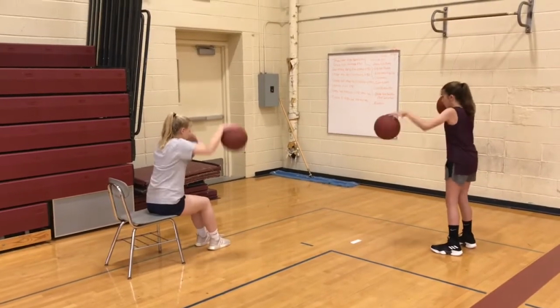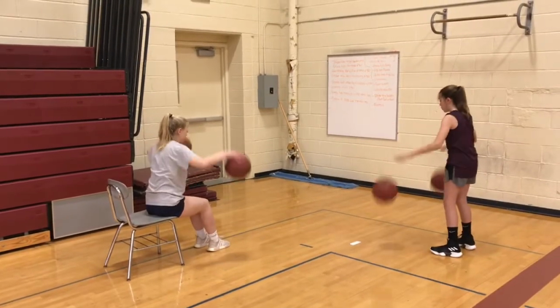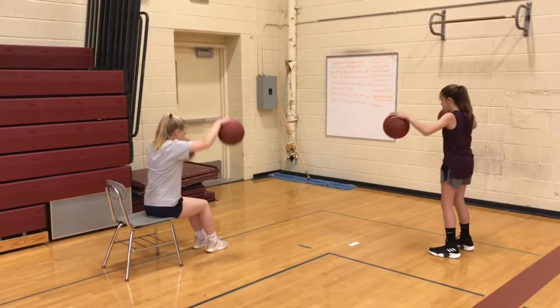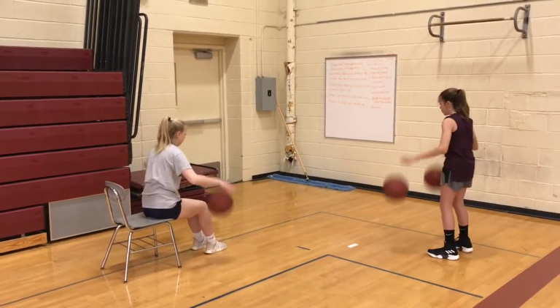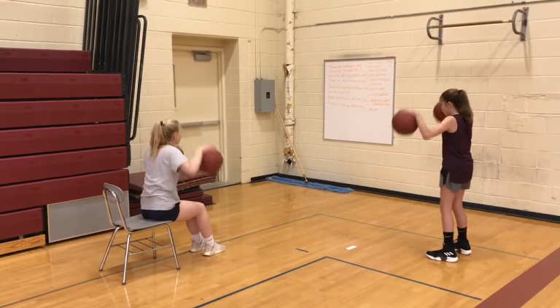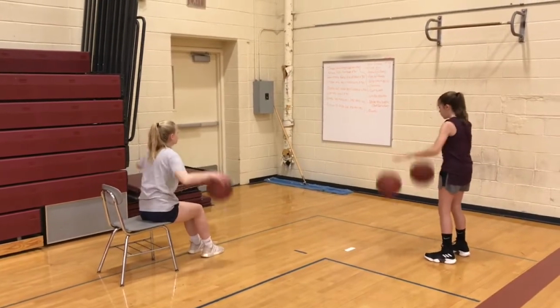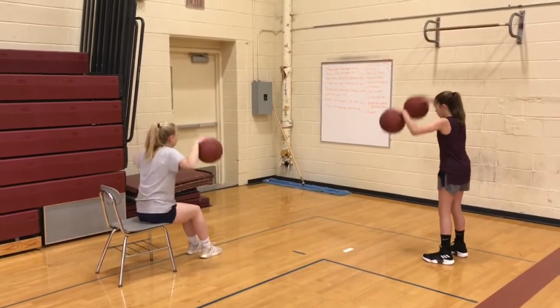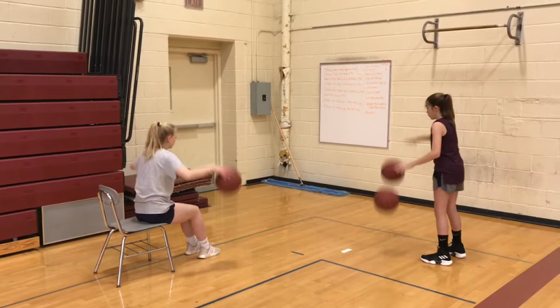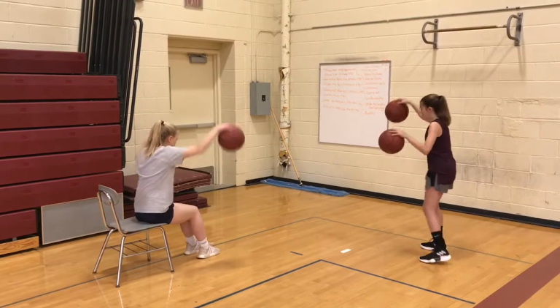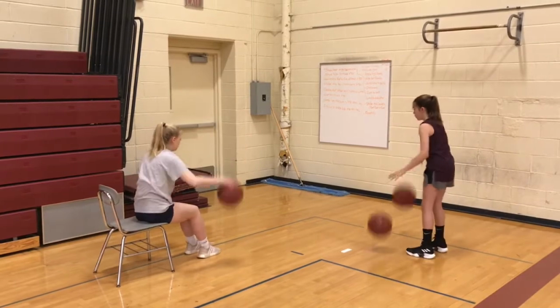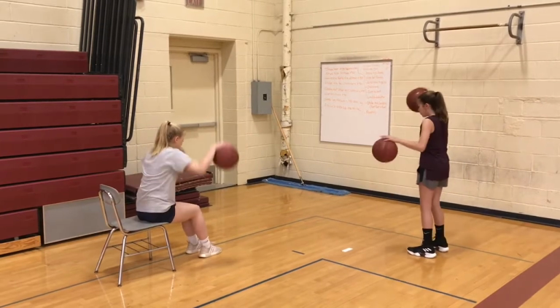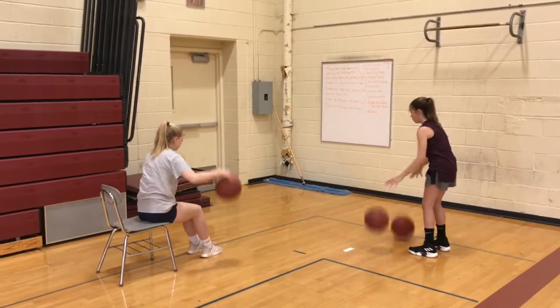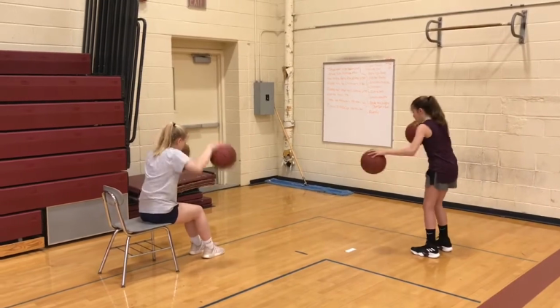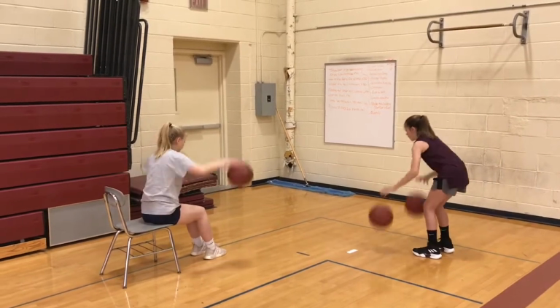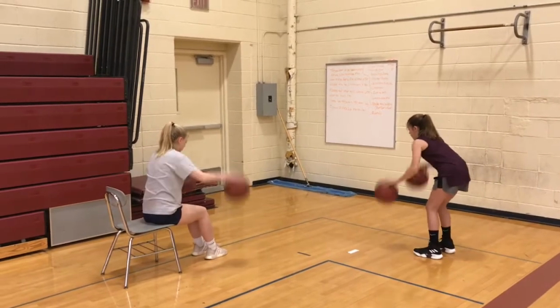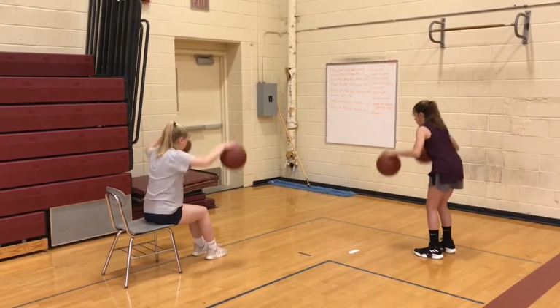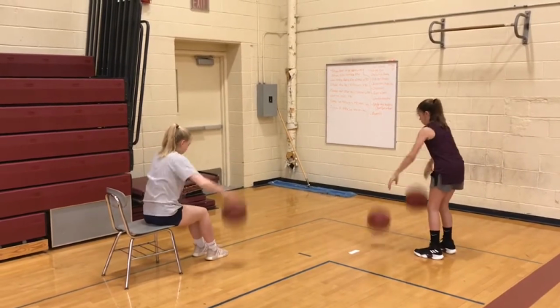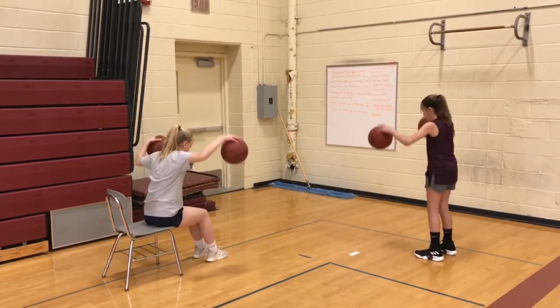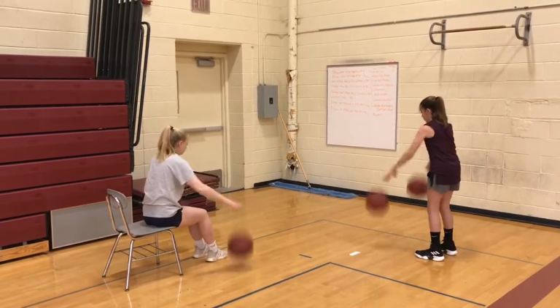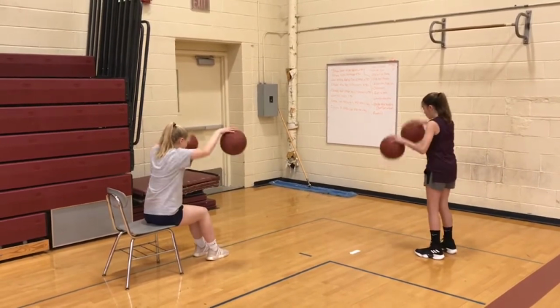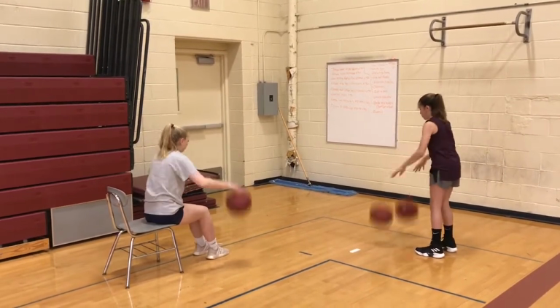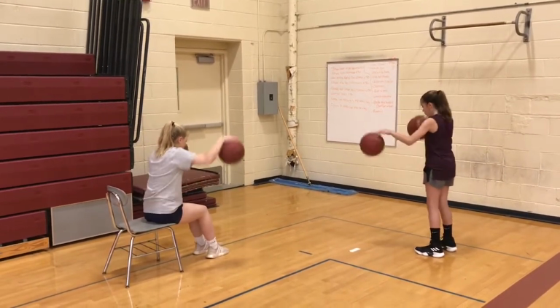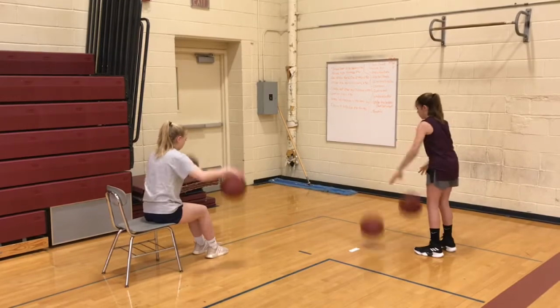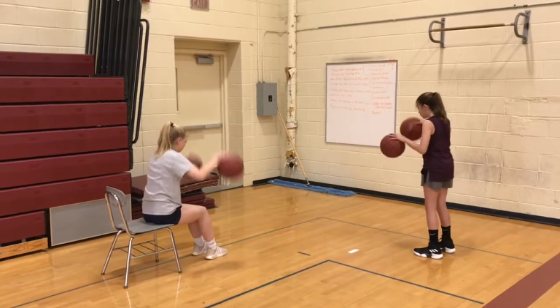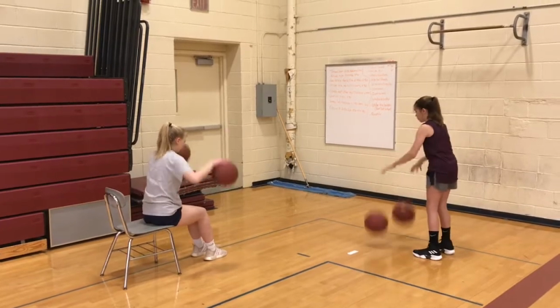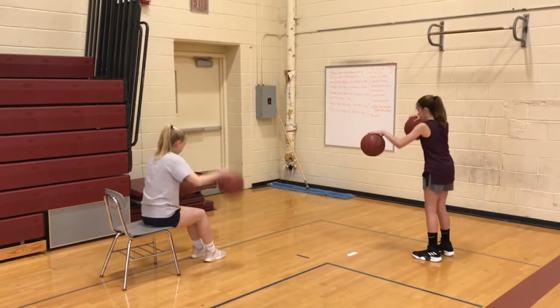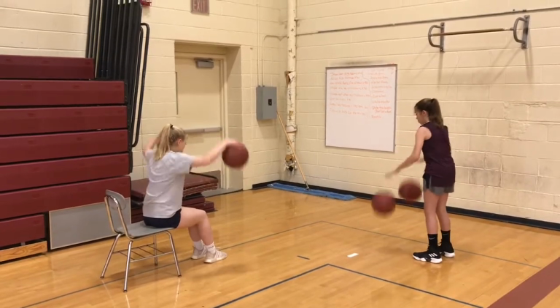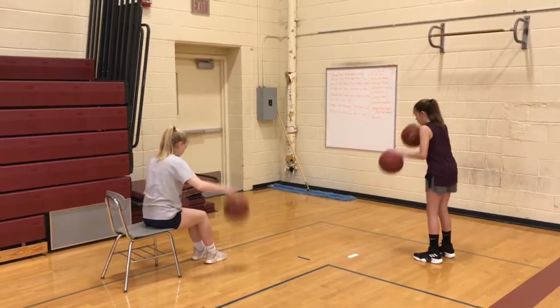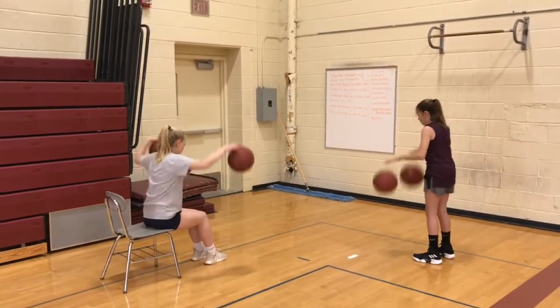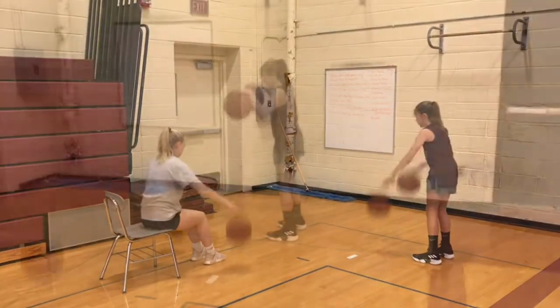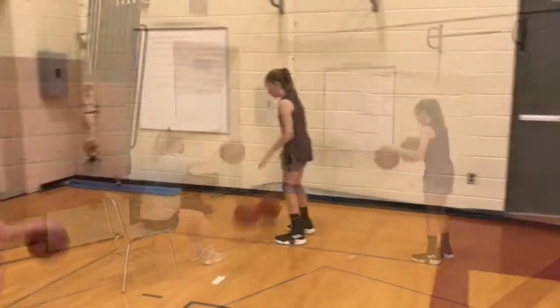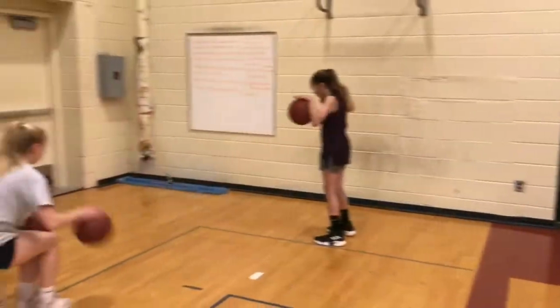Two ball pound high dribble. This is a tough one. You really got to push down hard, straight down to the floor. Try to keep your eyes up. Again, you can use the chair.